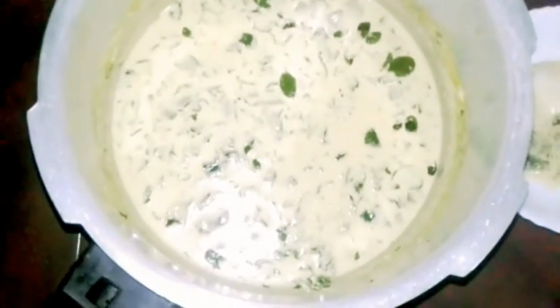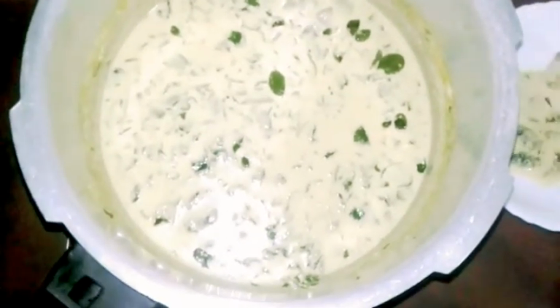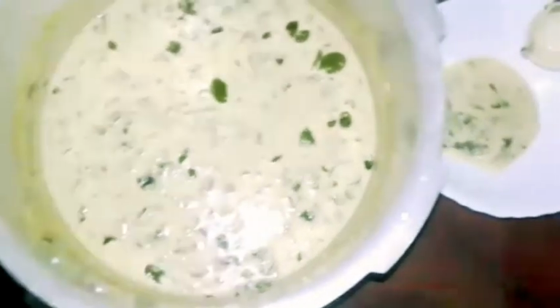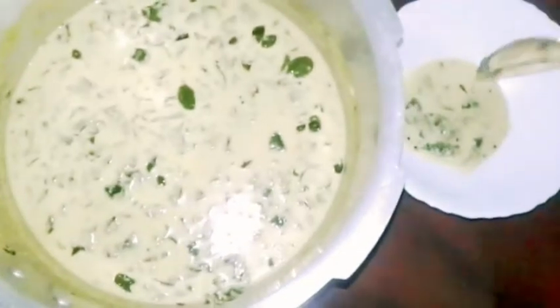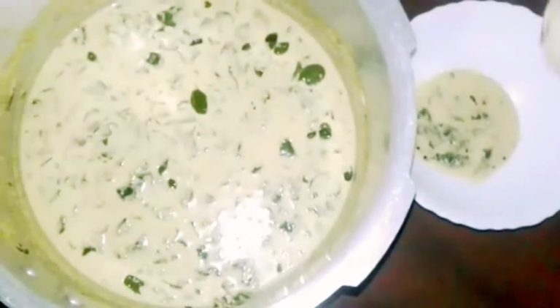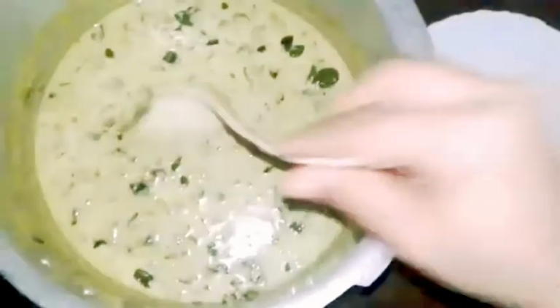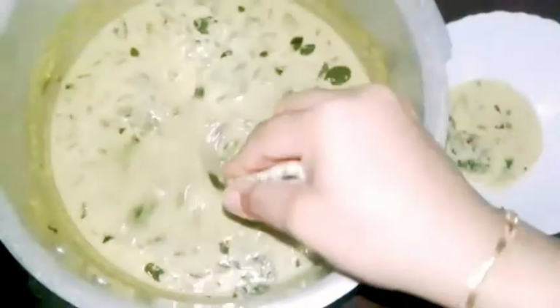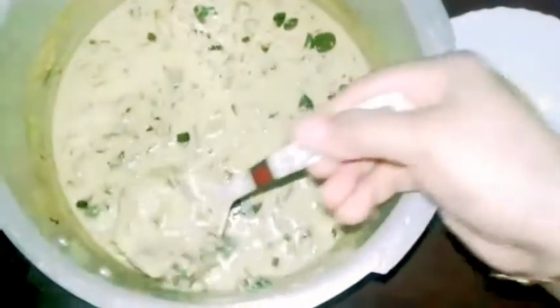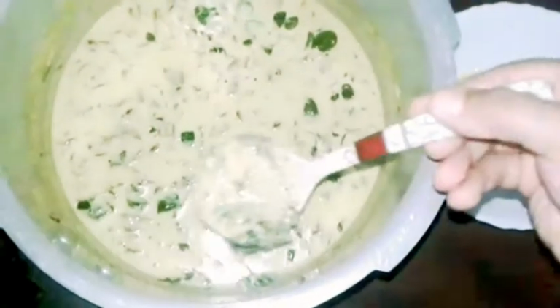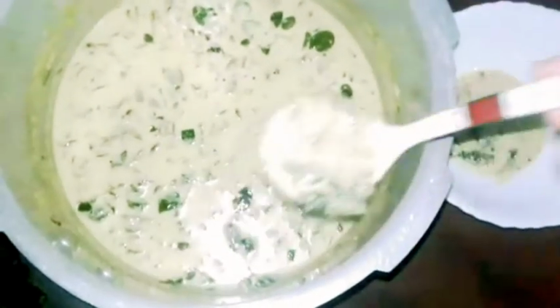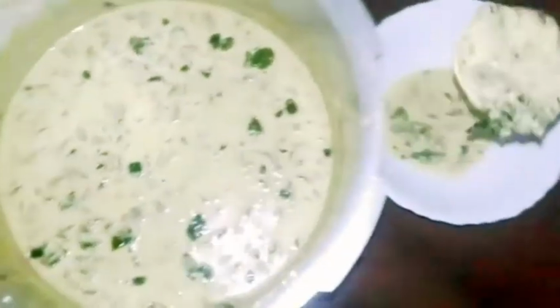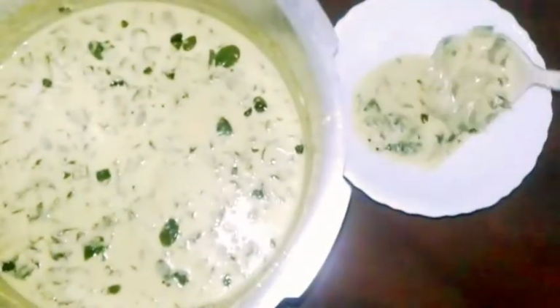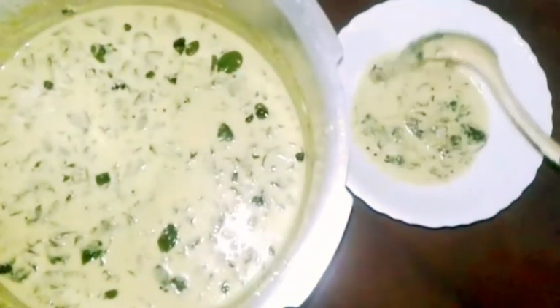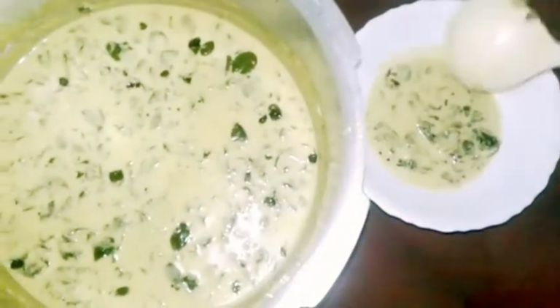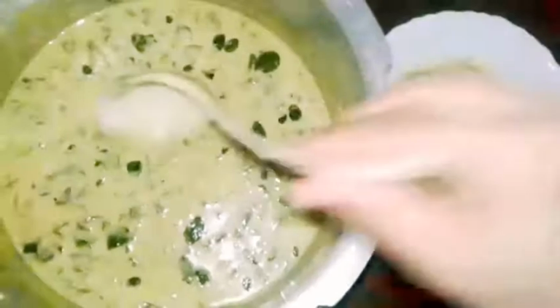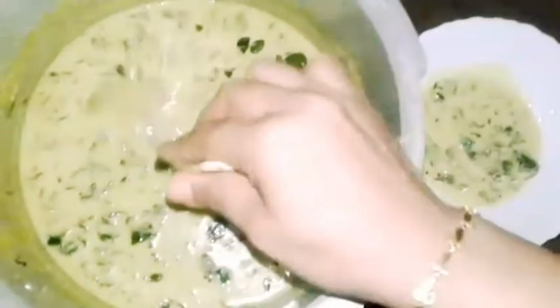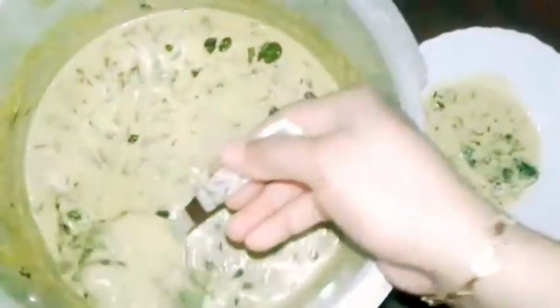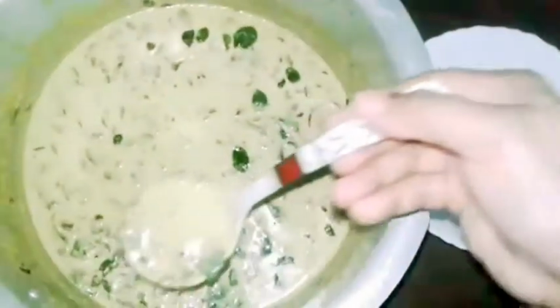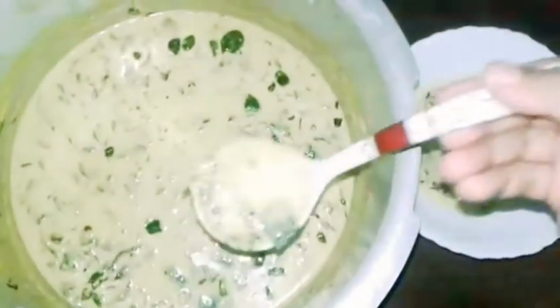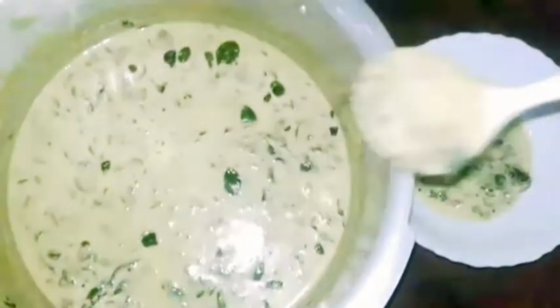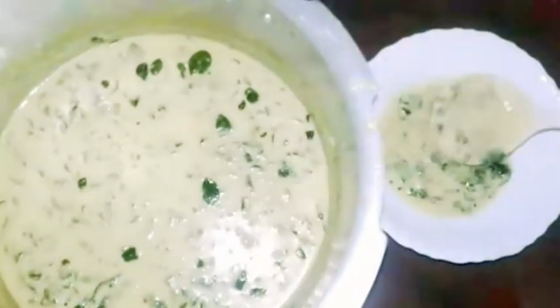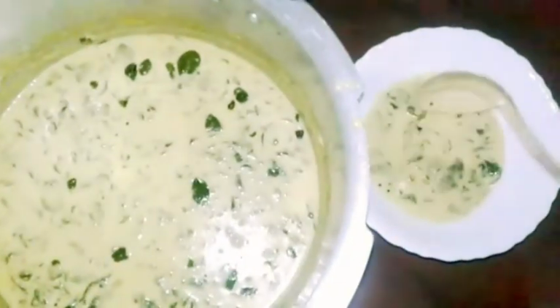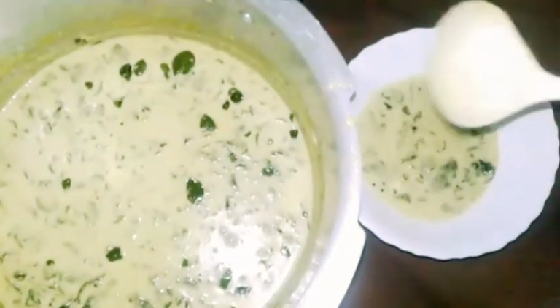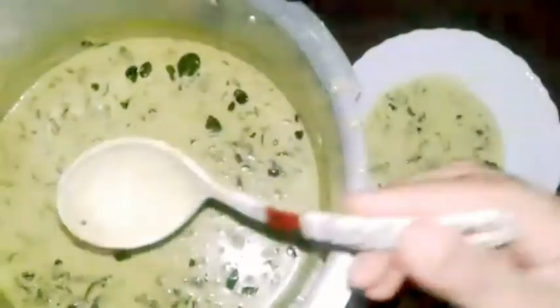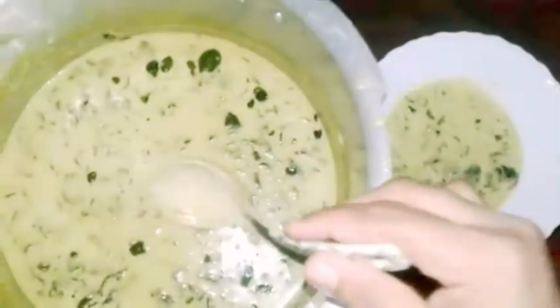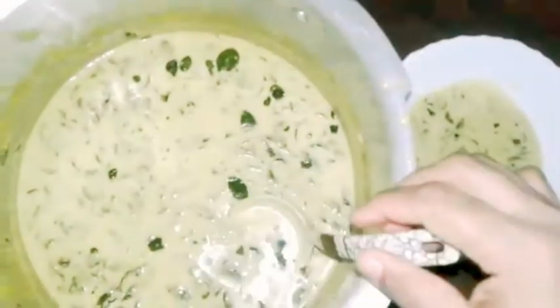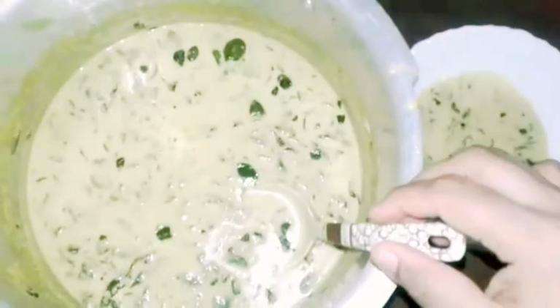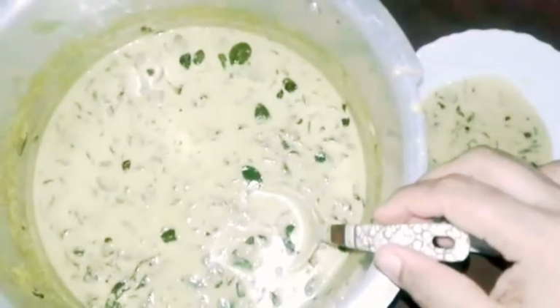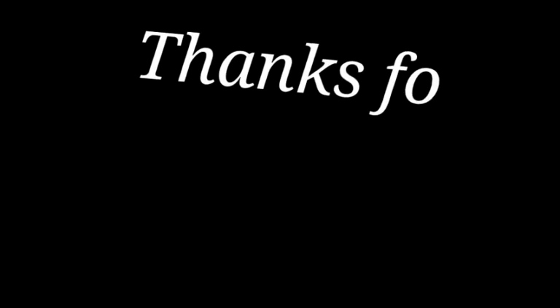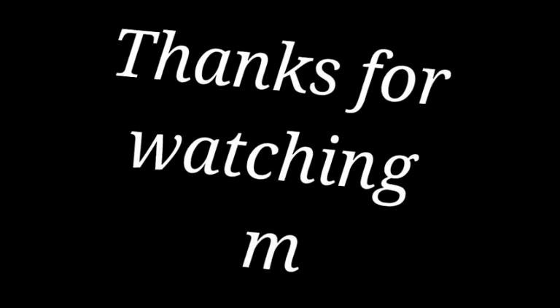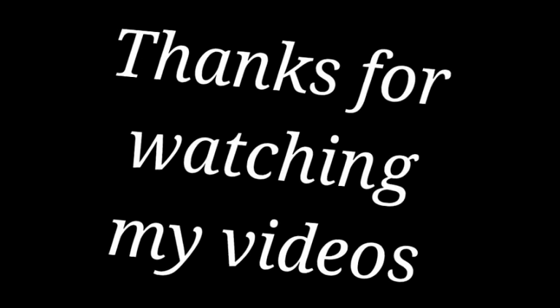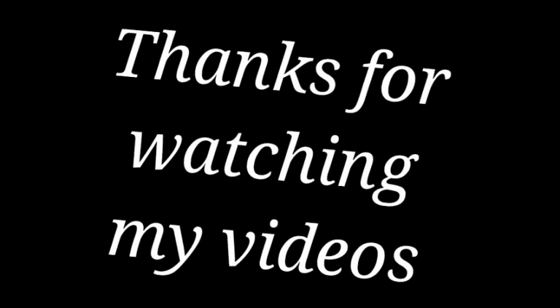Now we are ready to make a super tasty curry. We will try to make a super tasty curry. Thank you for watching my videos.